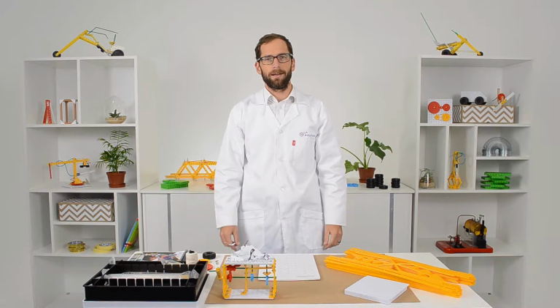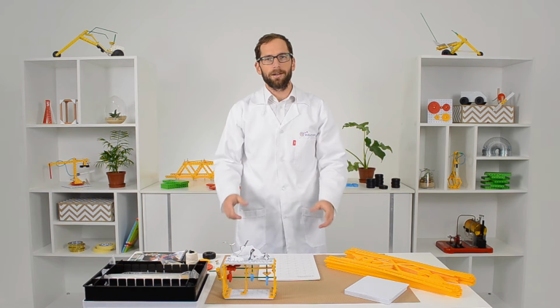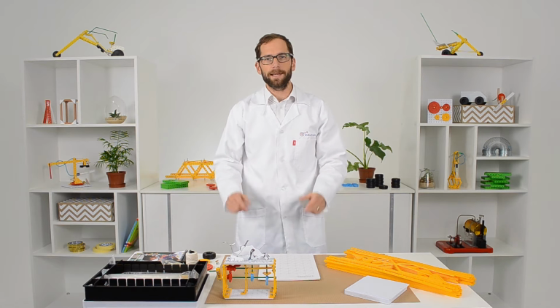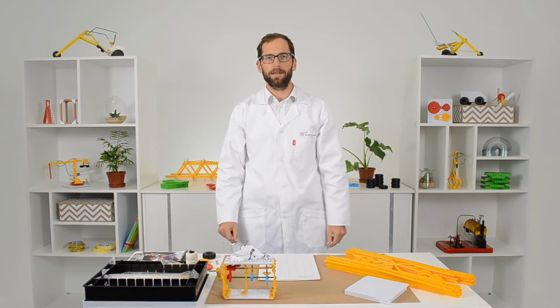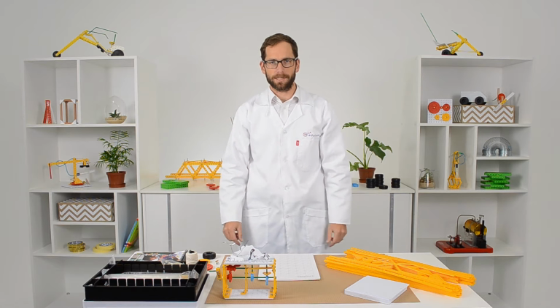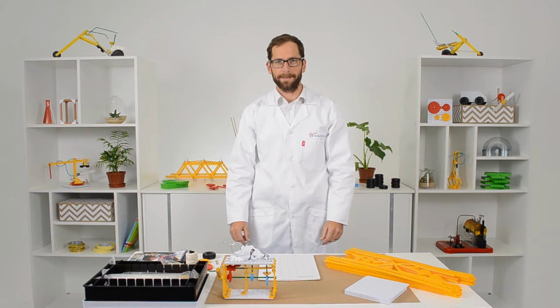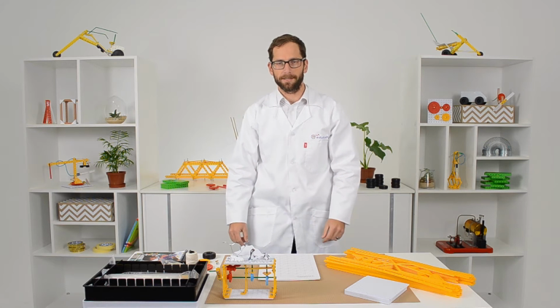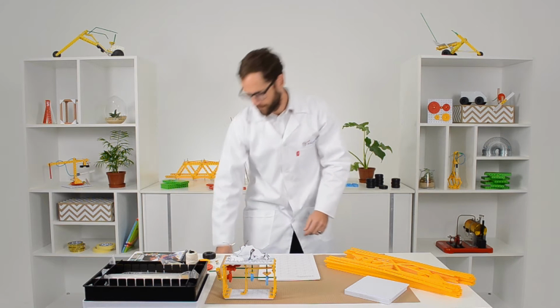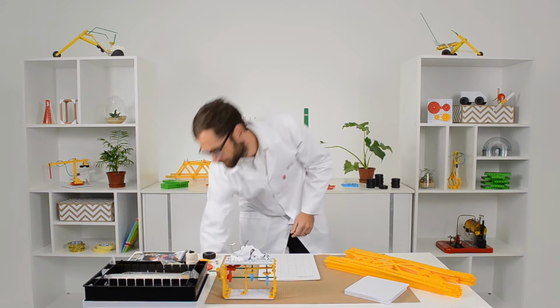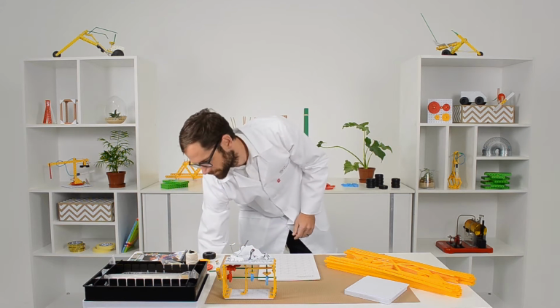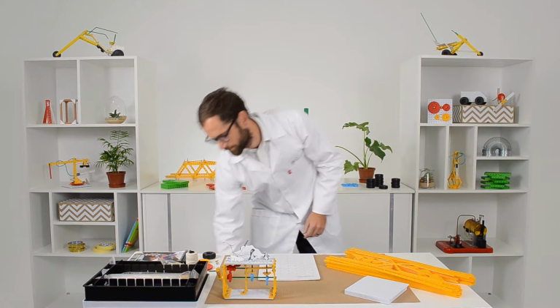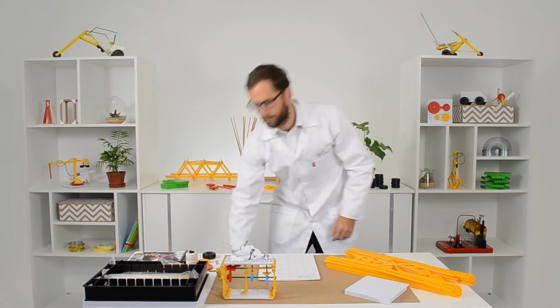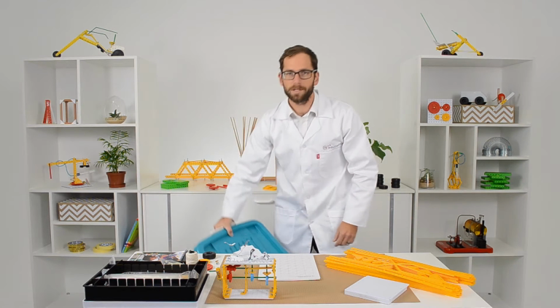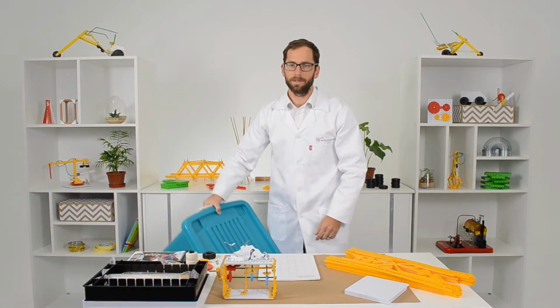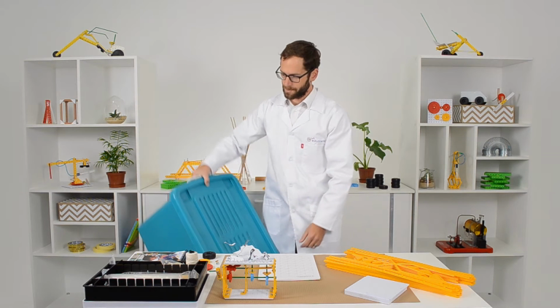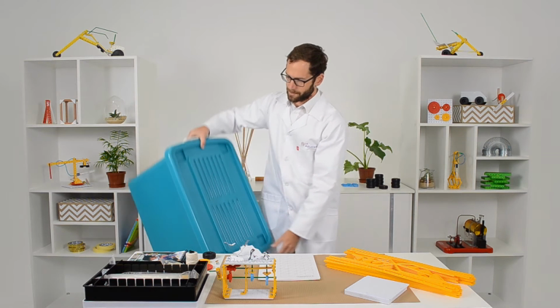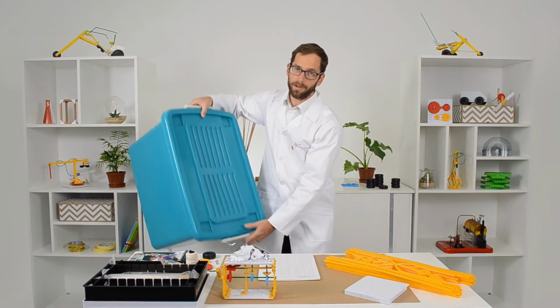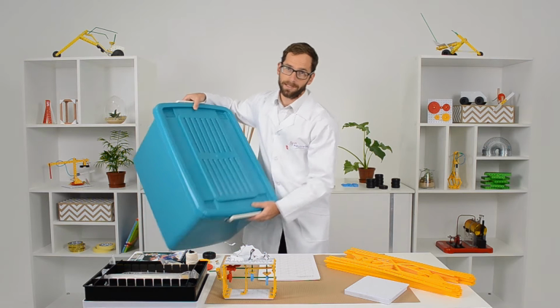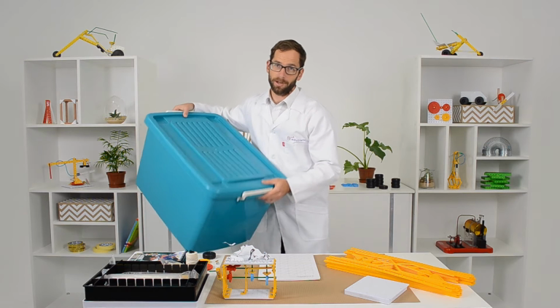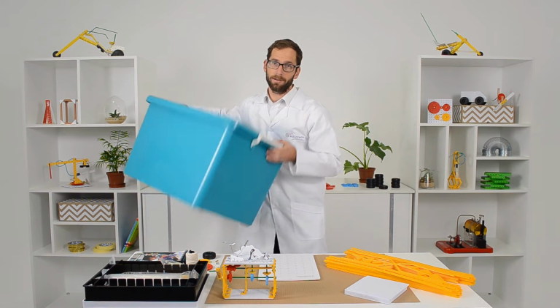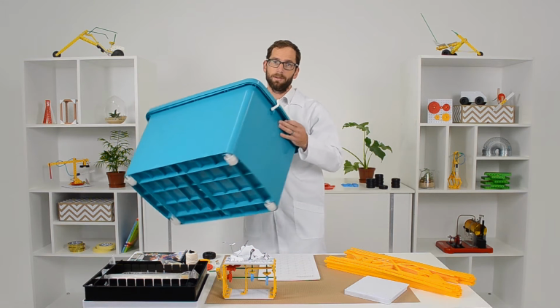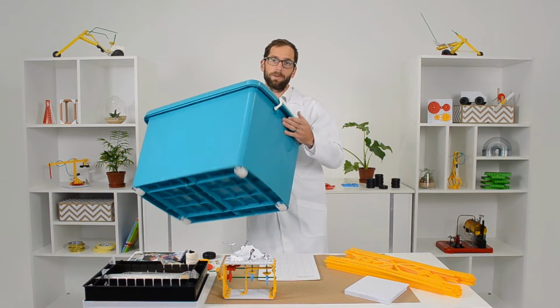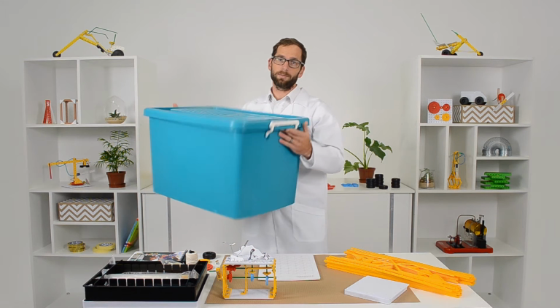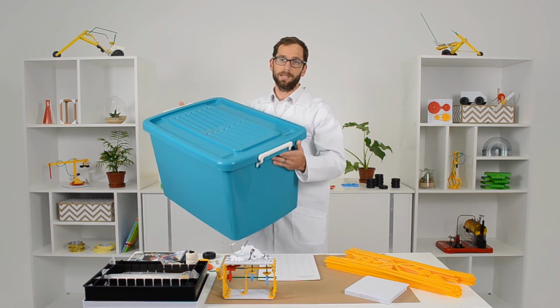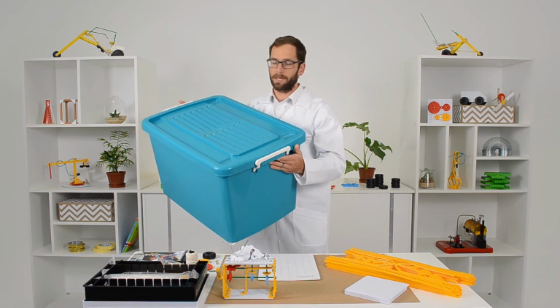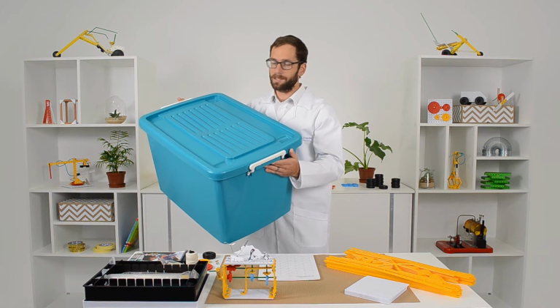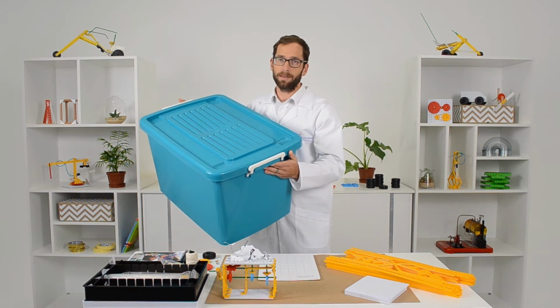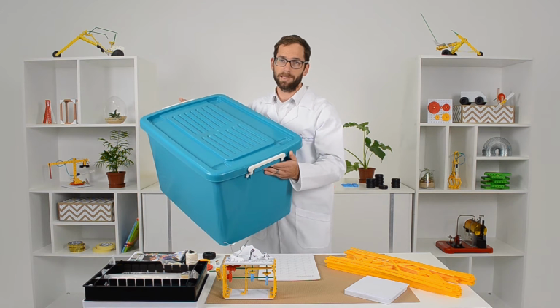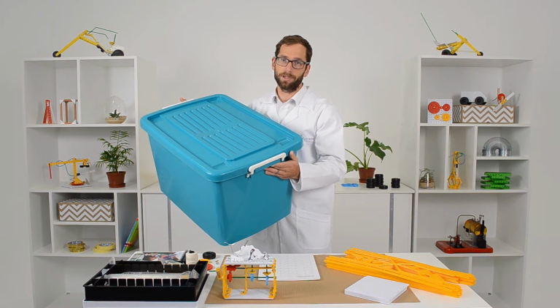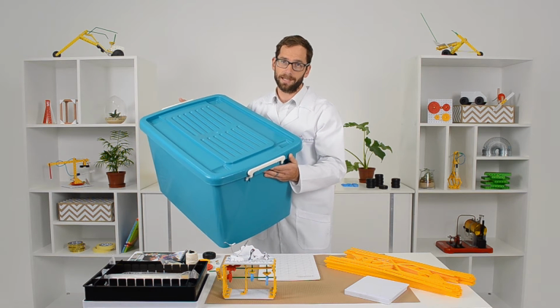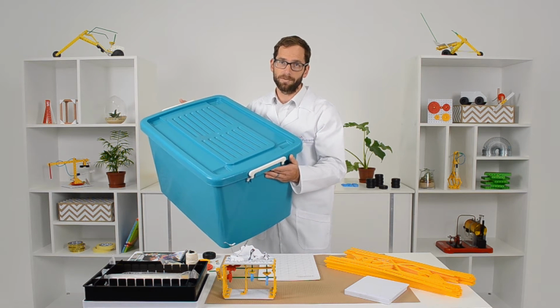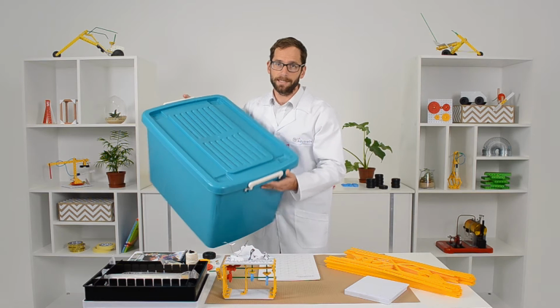Now let's take a look at what's inside the kit. First of all, it comes in this sturdy plastic trunk with wheels, which keeps everything together and makes storage and access really easy.